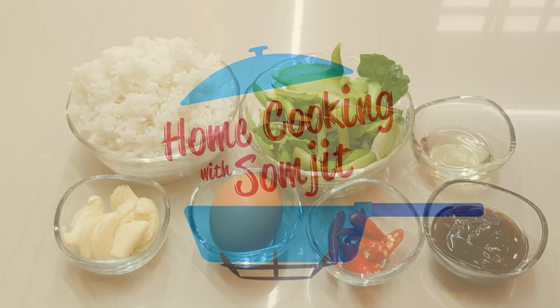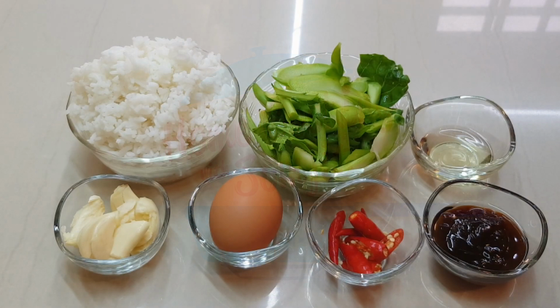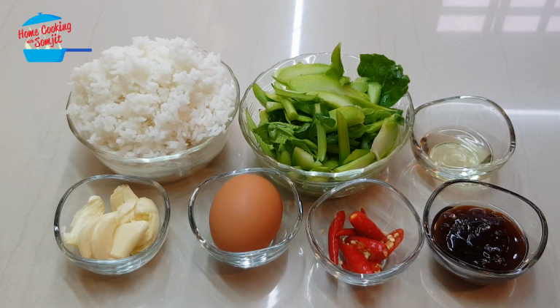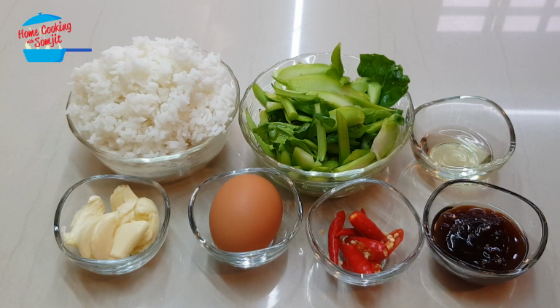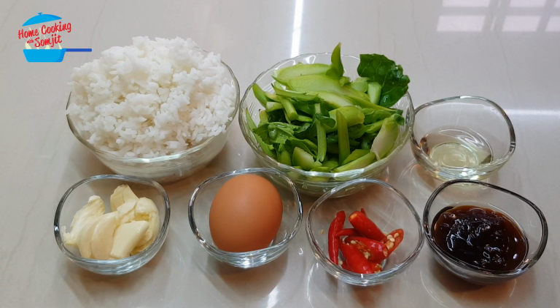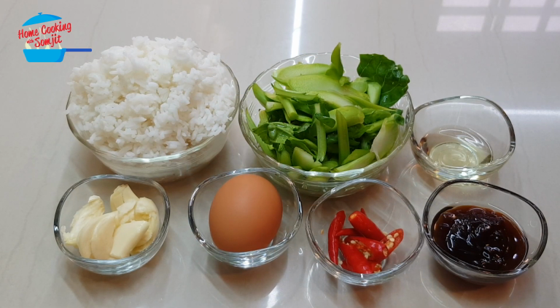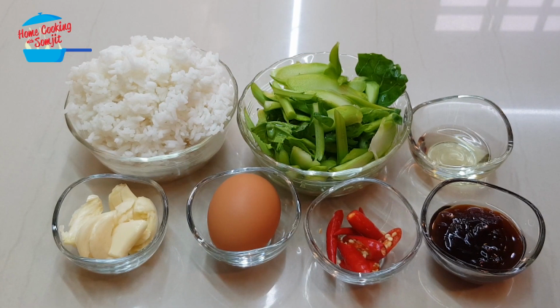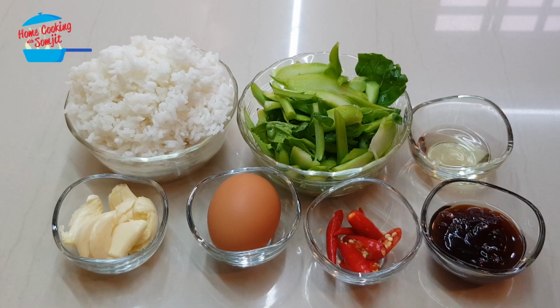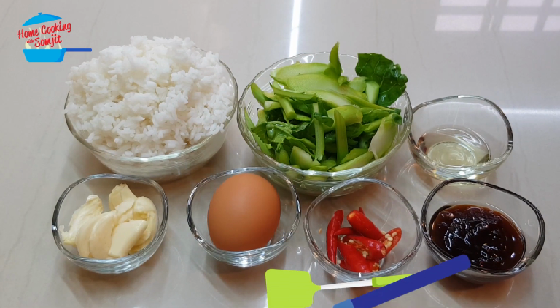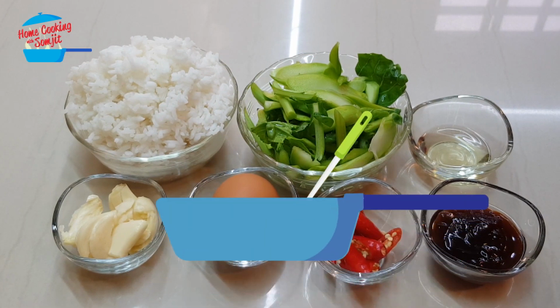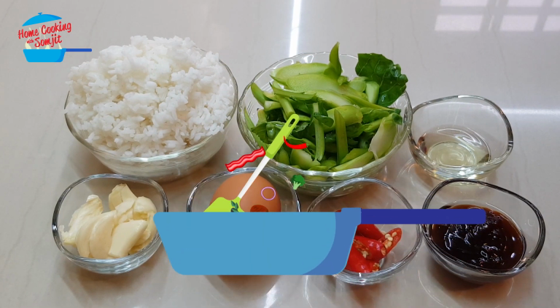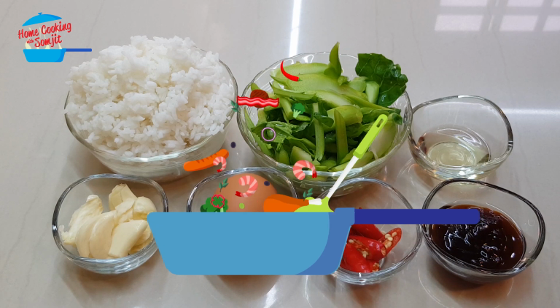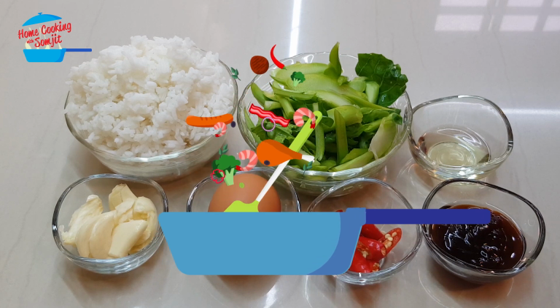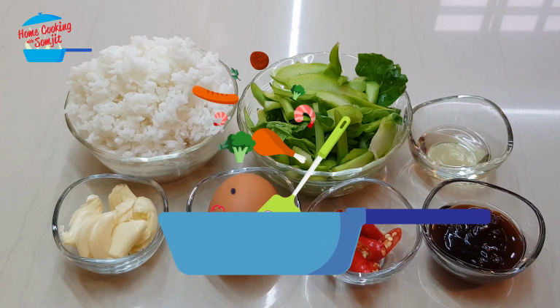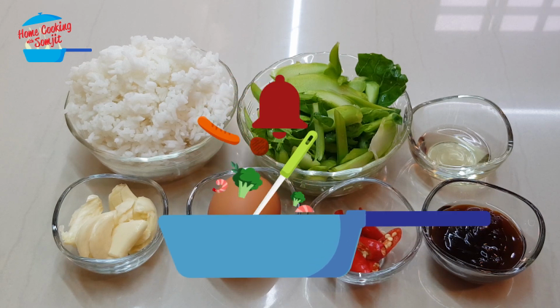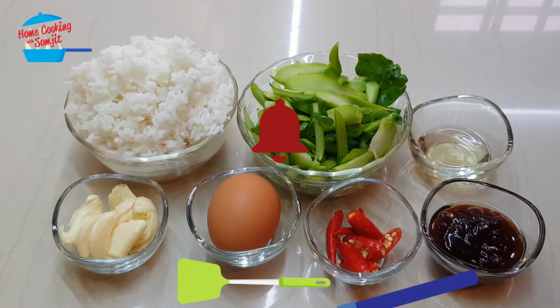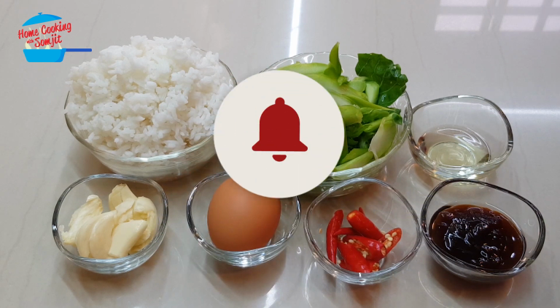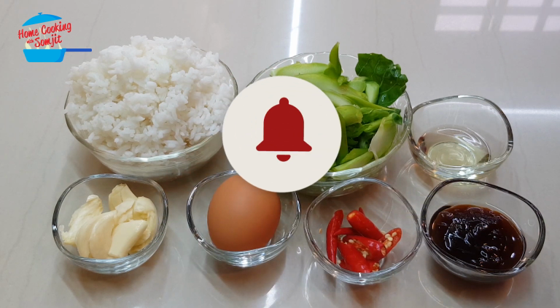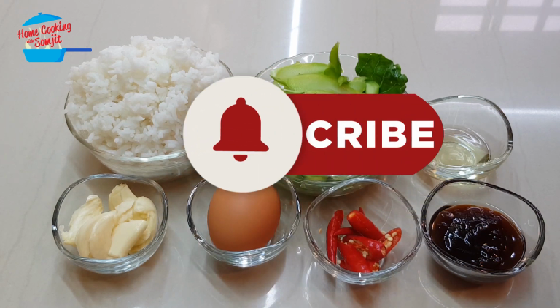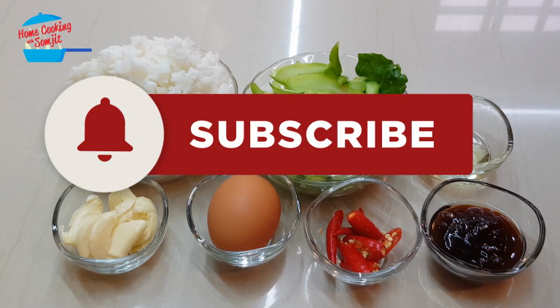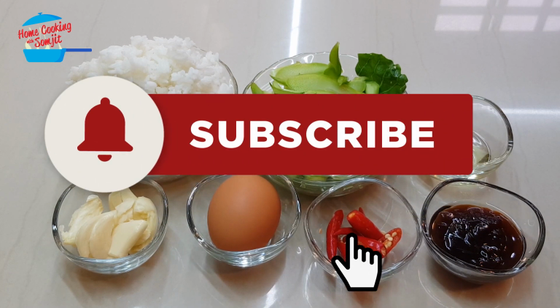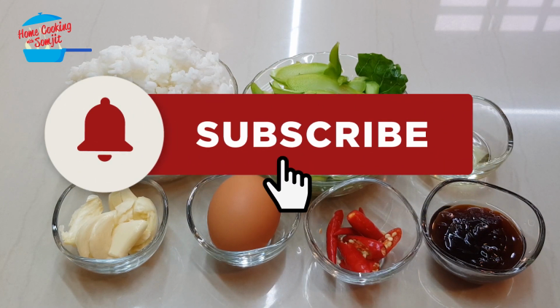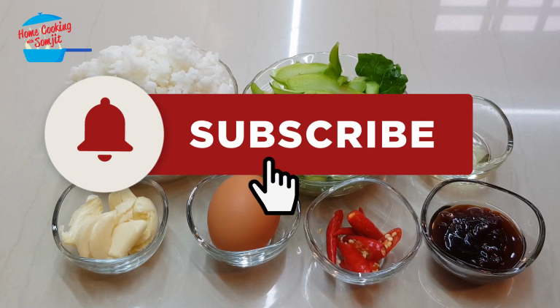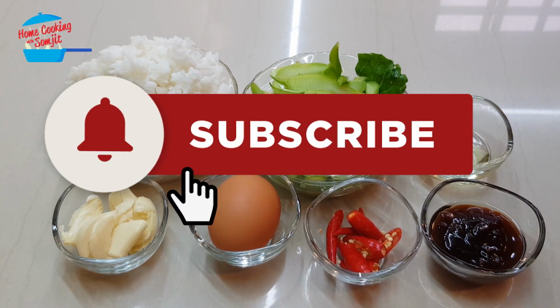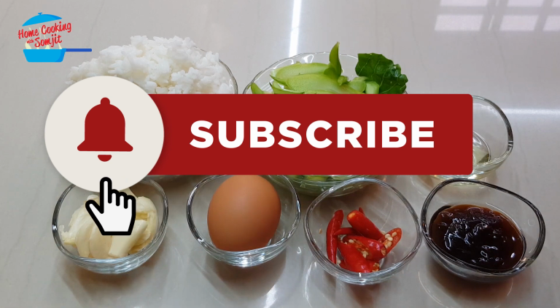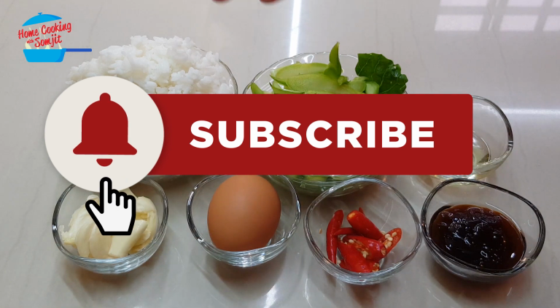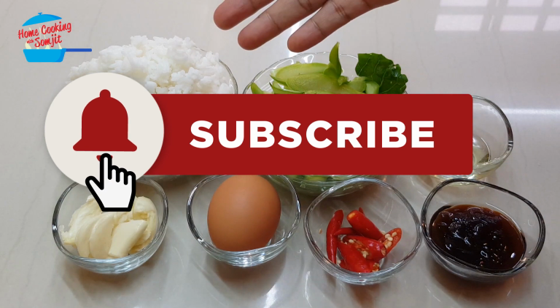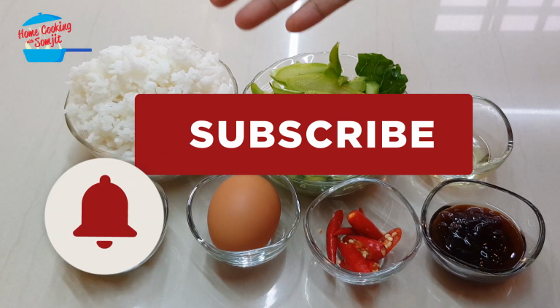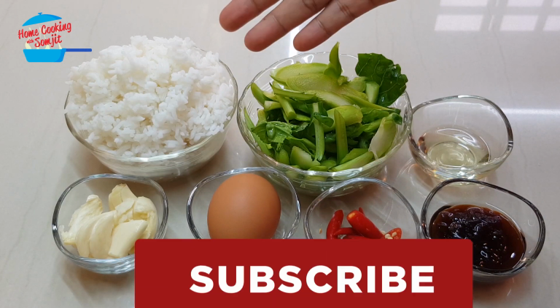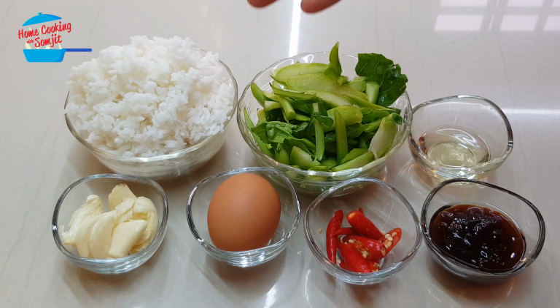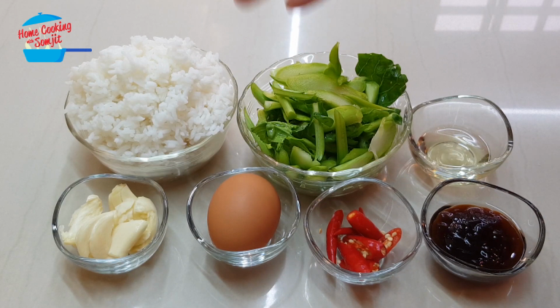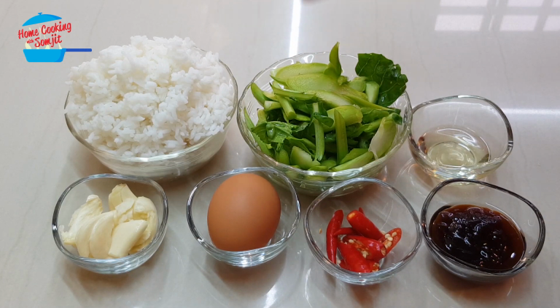Hello, welcome to Kong Cooking with Somjit. Today I'm going to cook a very simple vegetable fried rice, or in Thai we call Khao Pad Kanan Nam Man Hoi. I have about 1.5 cups of cooked rice.